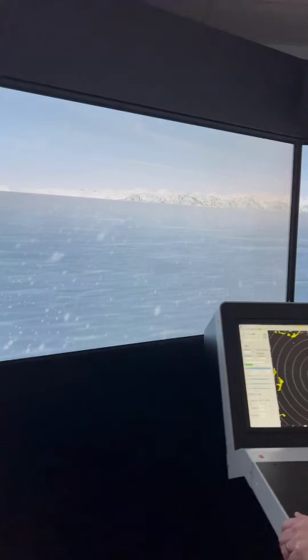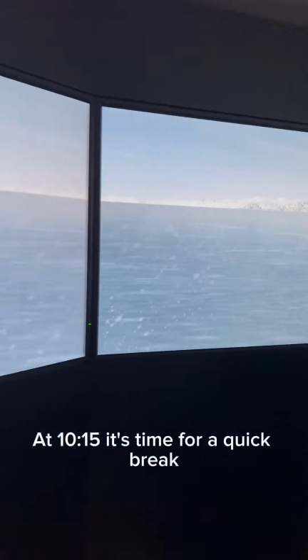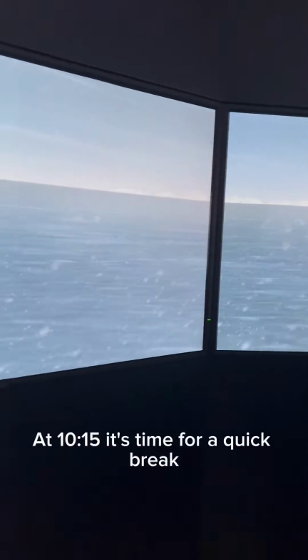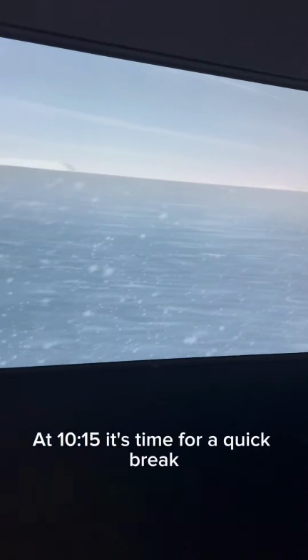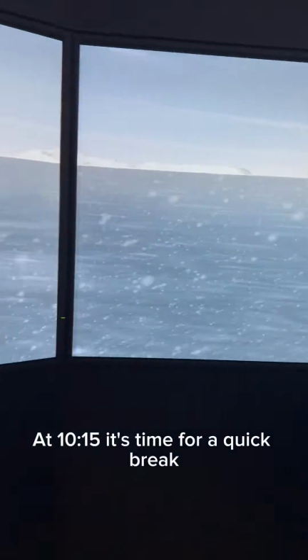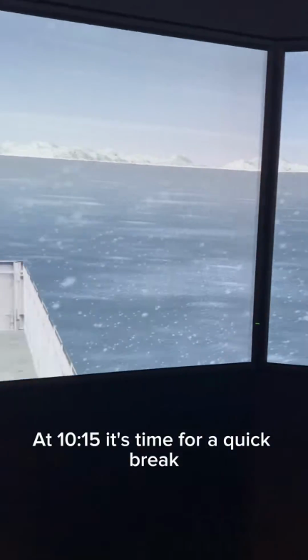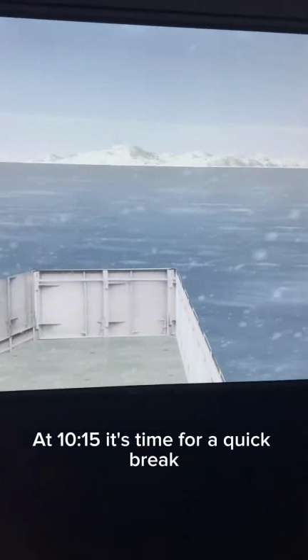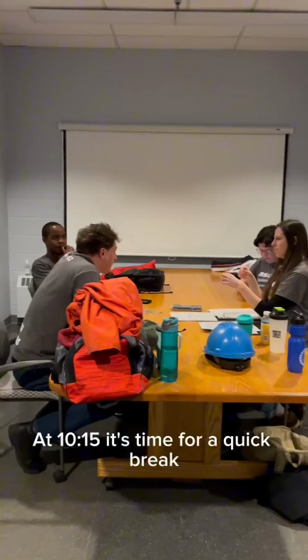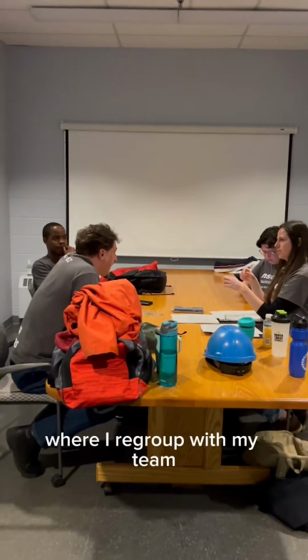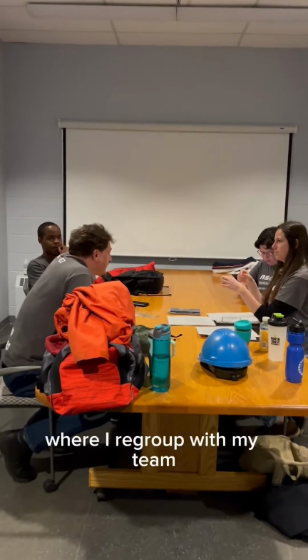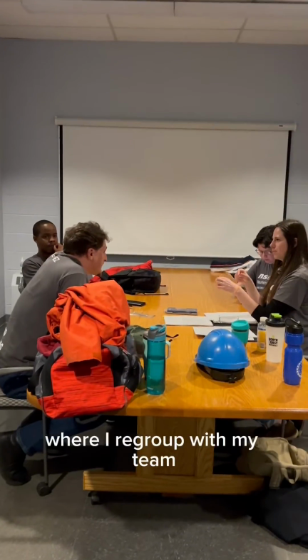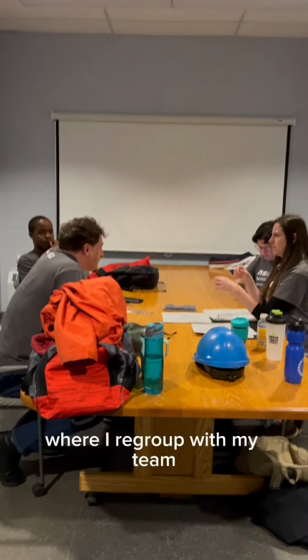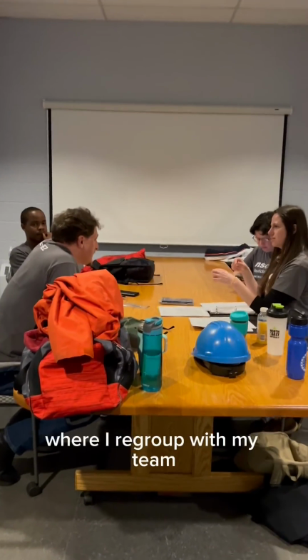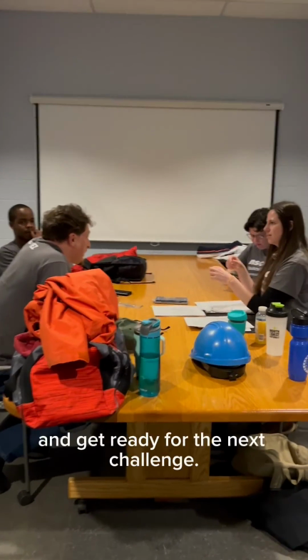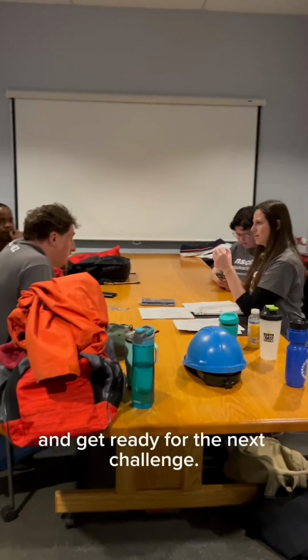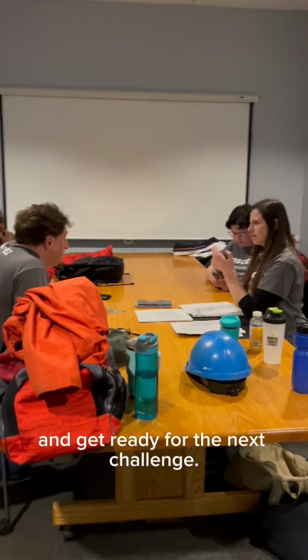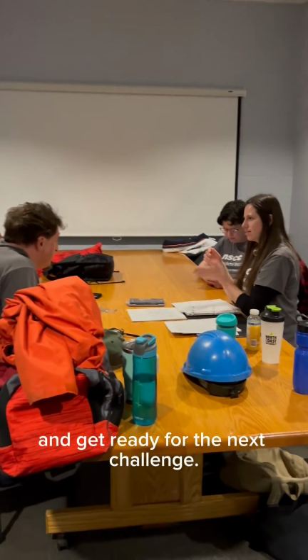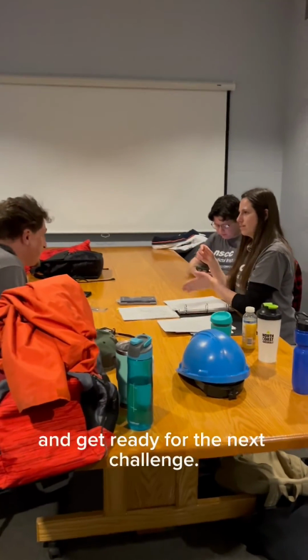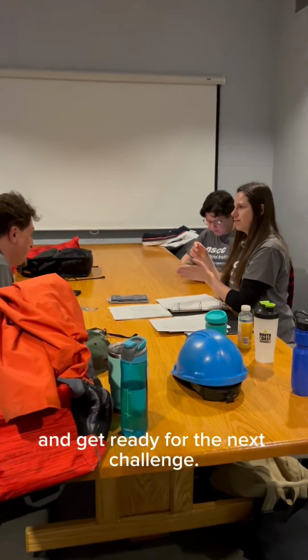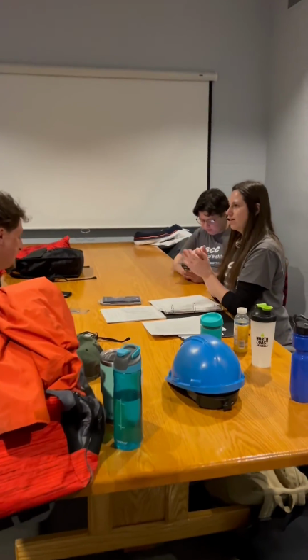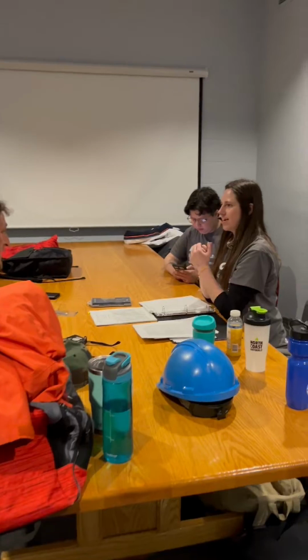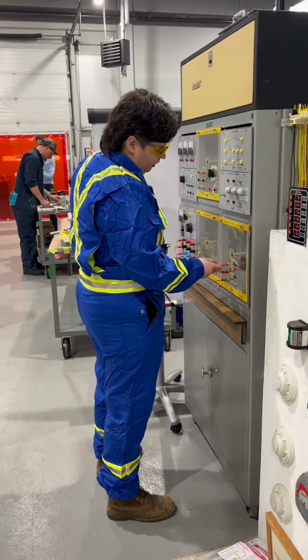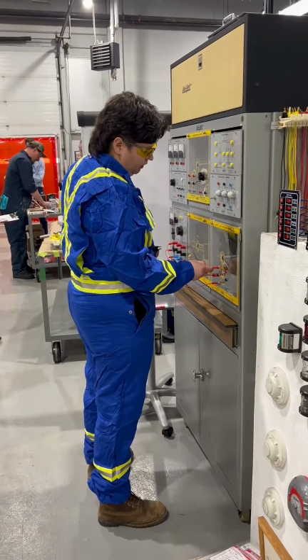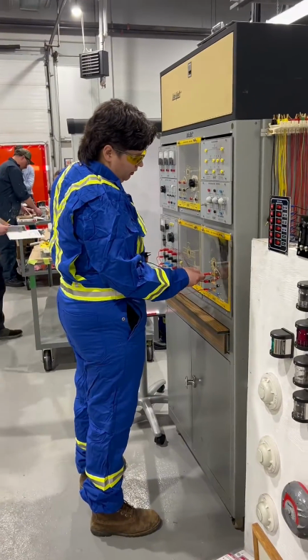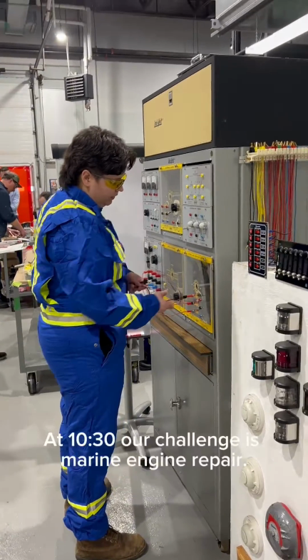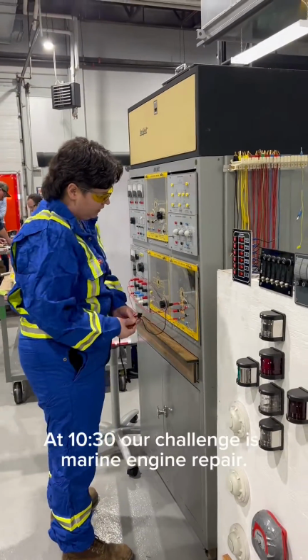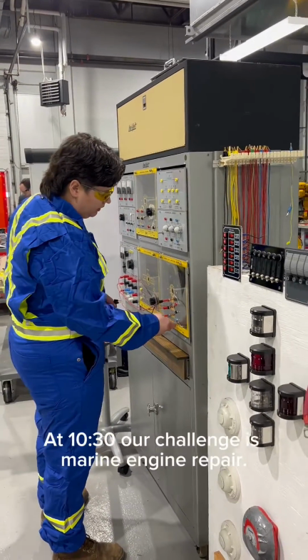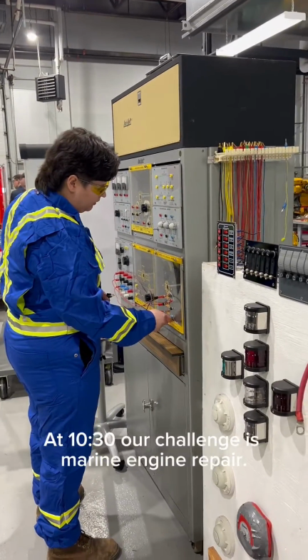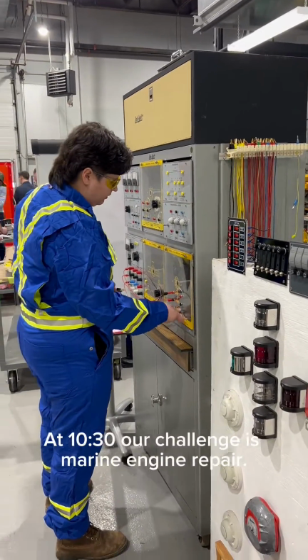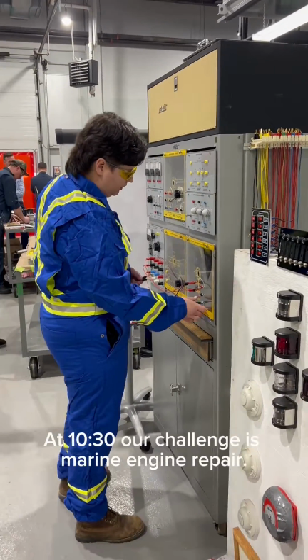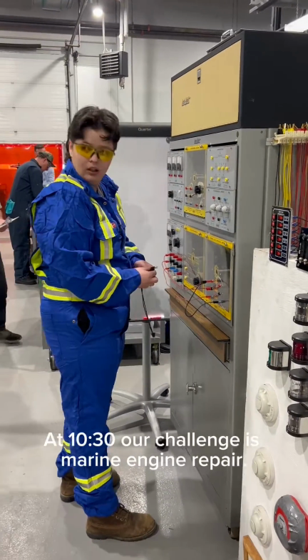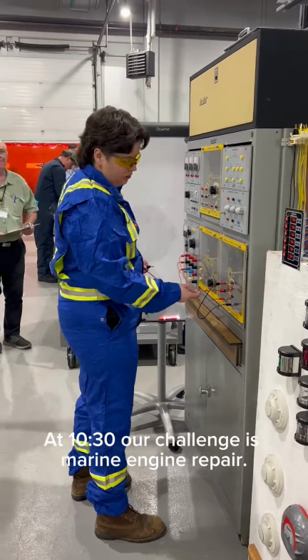At 10:15, it's time for a quick break where I regroup with my team and get ready for the next challenge. At 10:30, our challenge is the Marine Engine Repair.